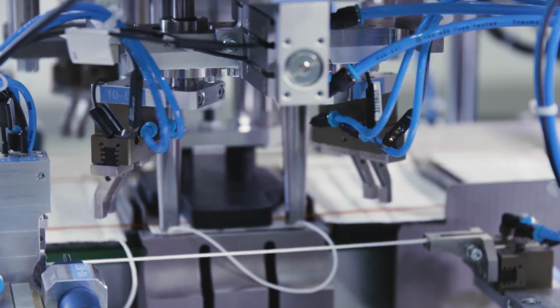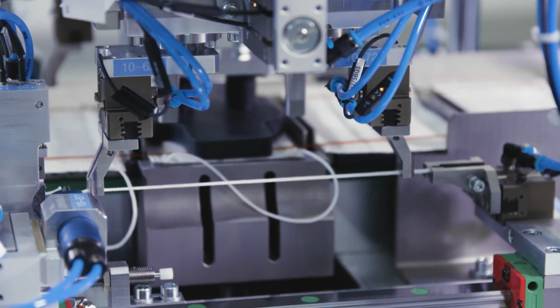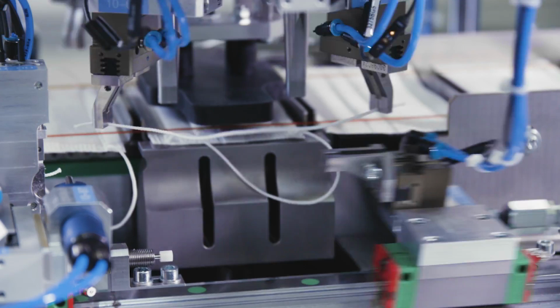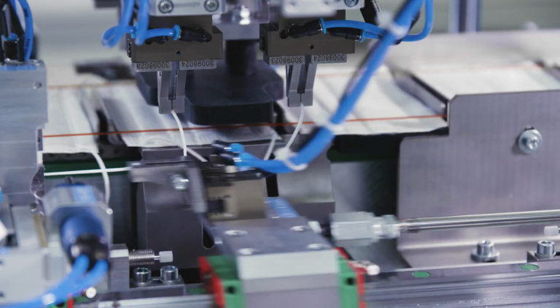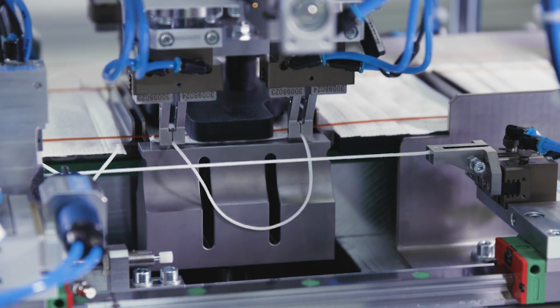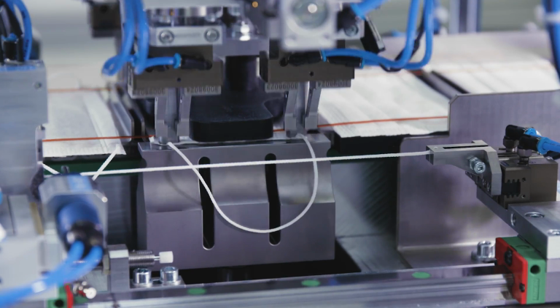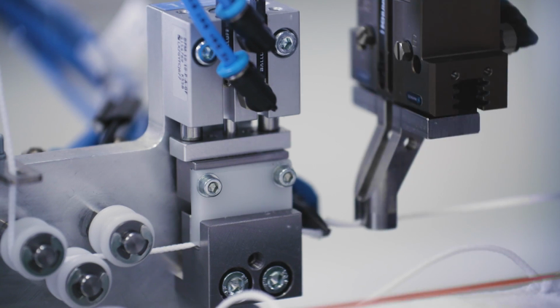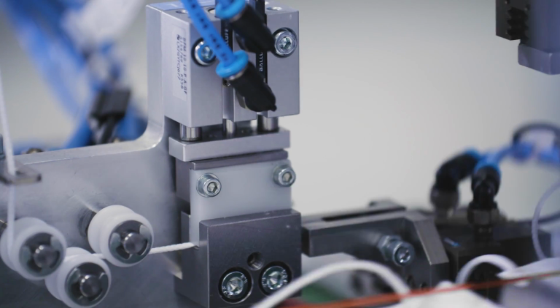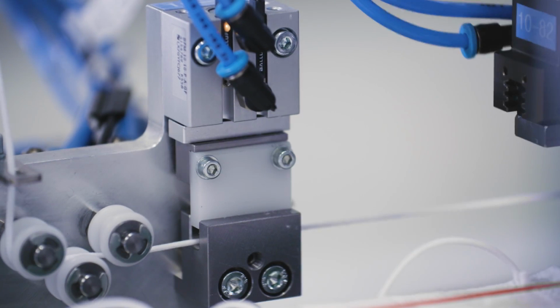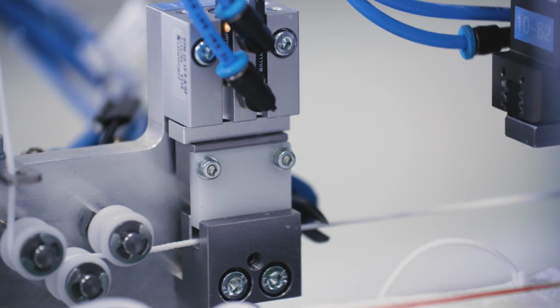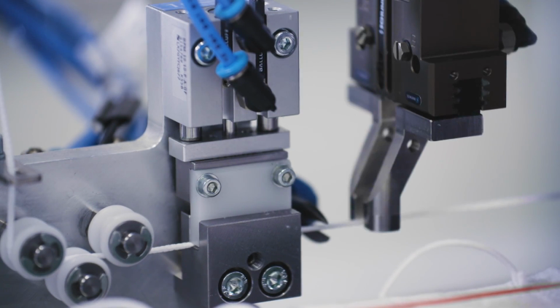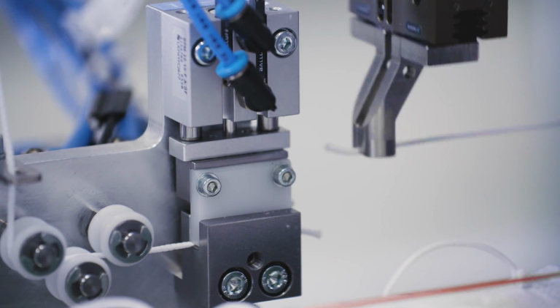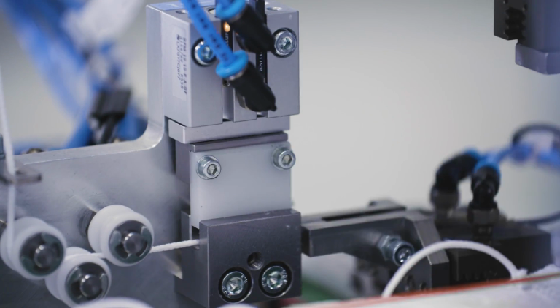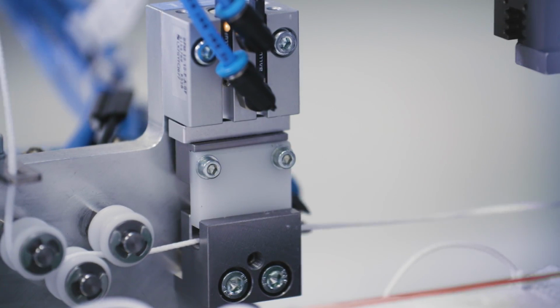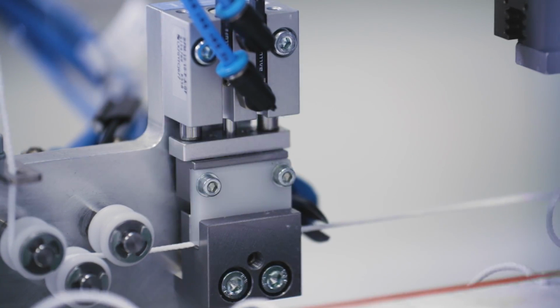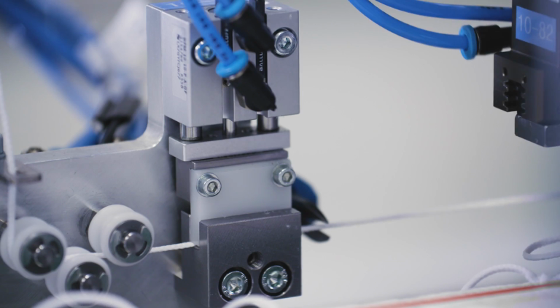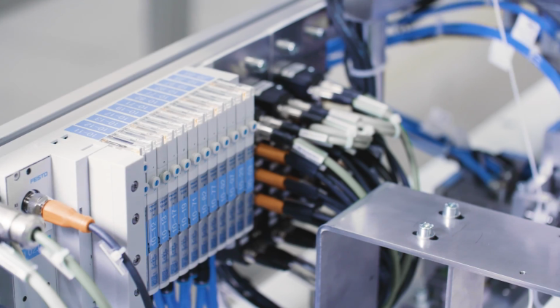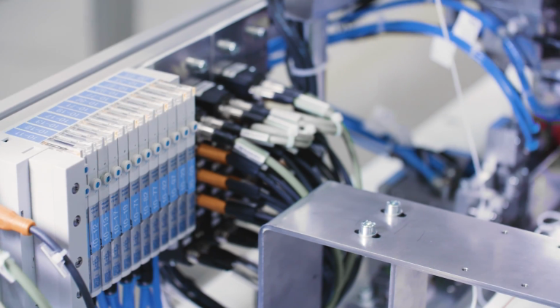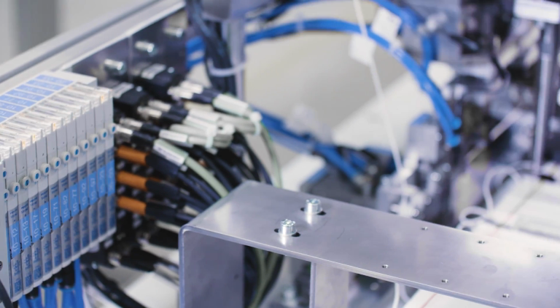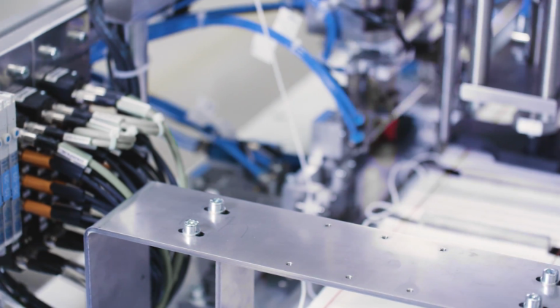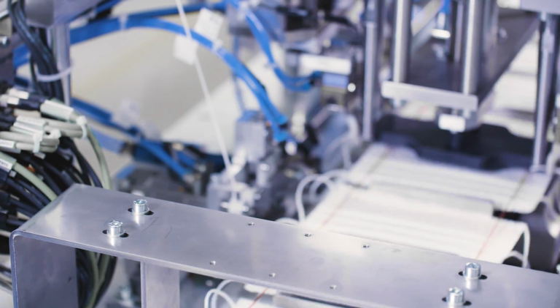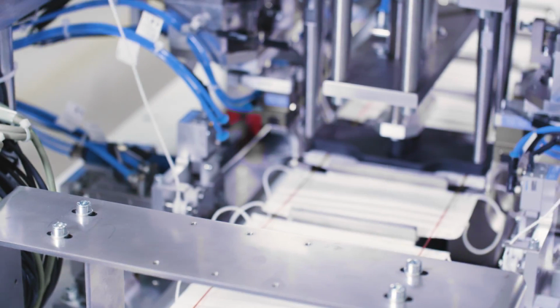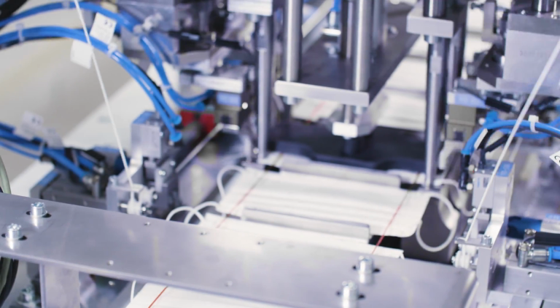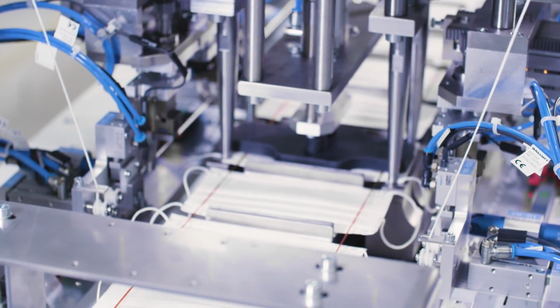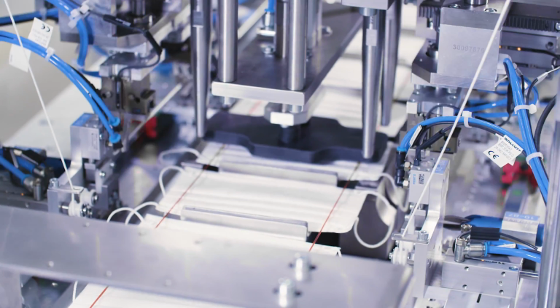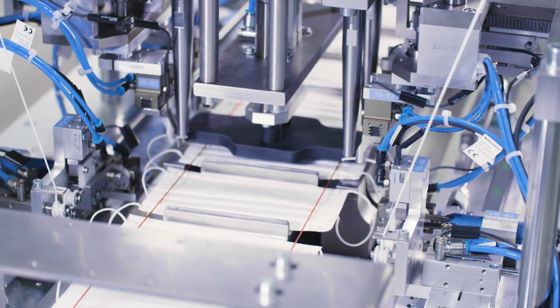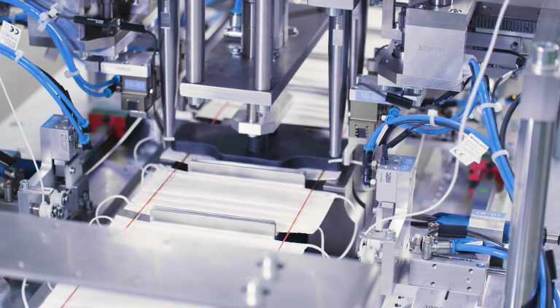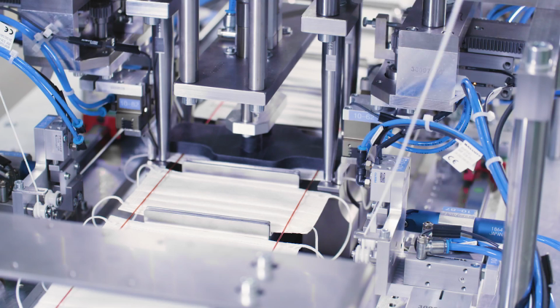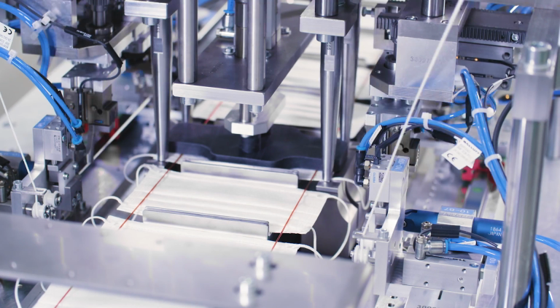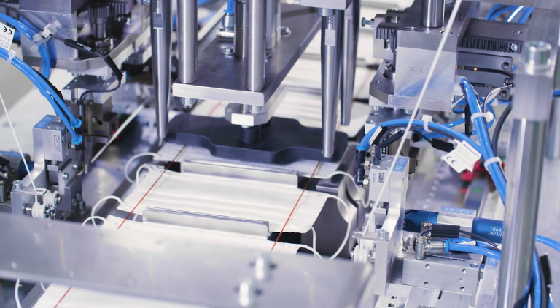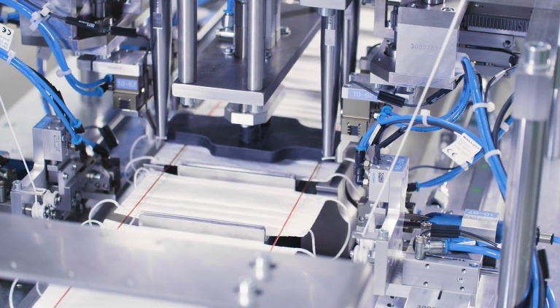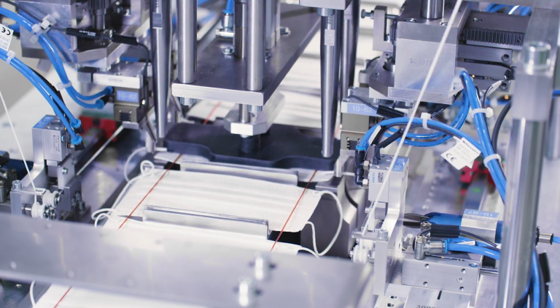Throughout the worldwide network of distribution points, the Festo products are also available at short notice. And support from Festo is very good at questions and tasks.